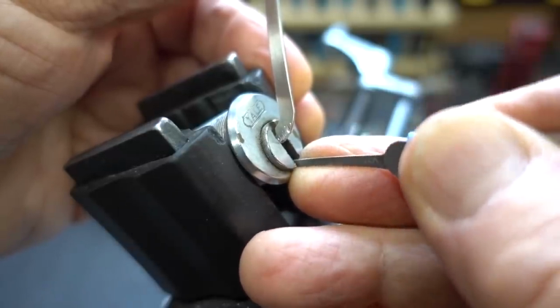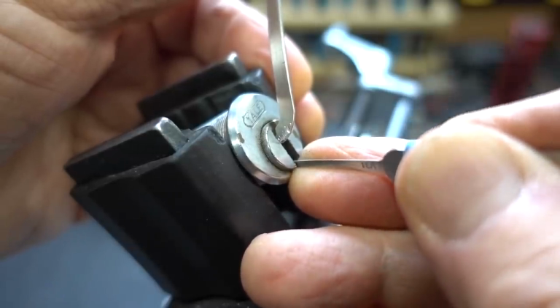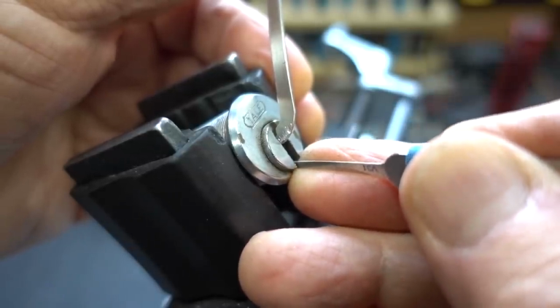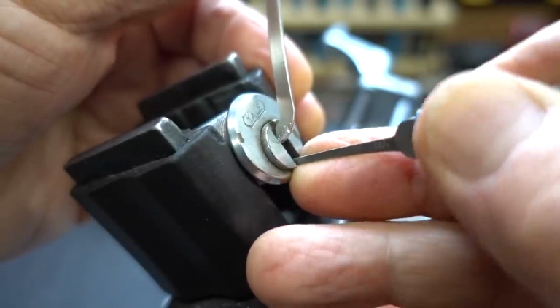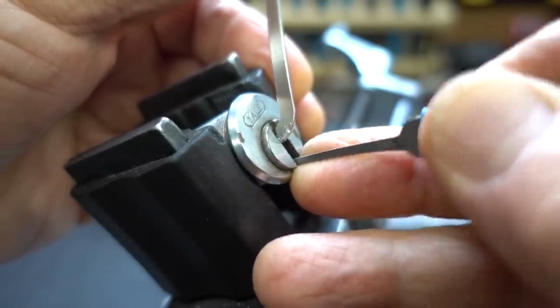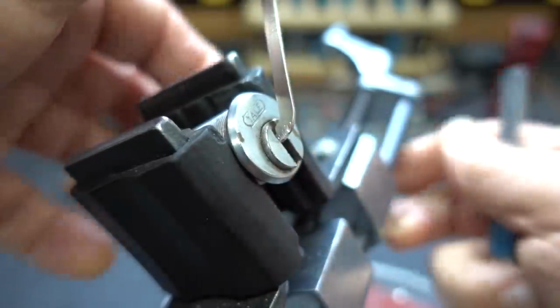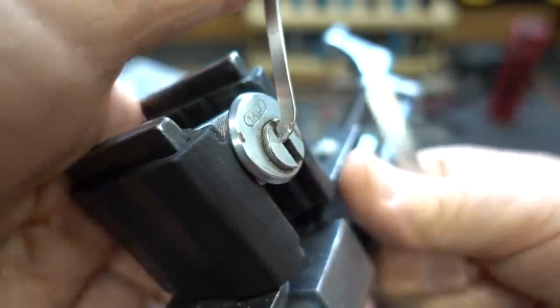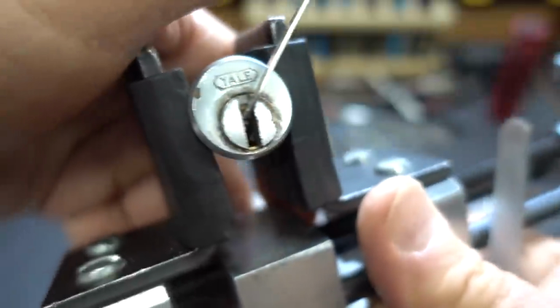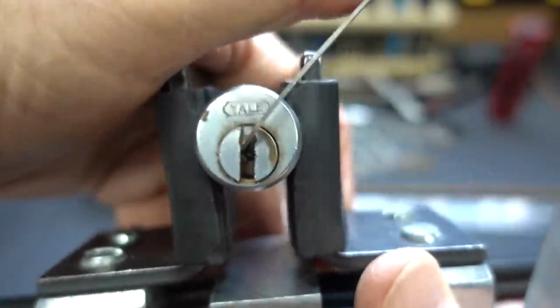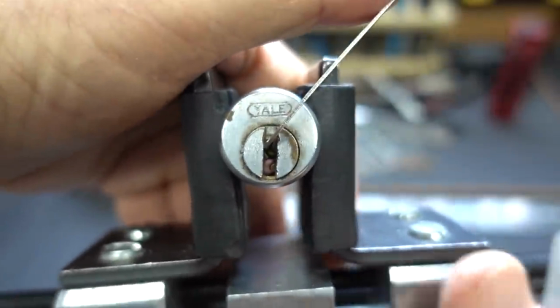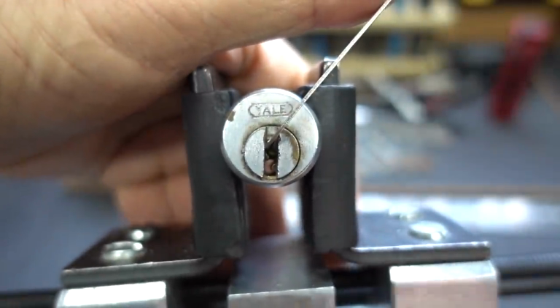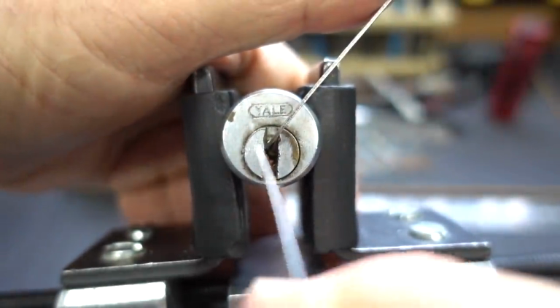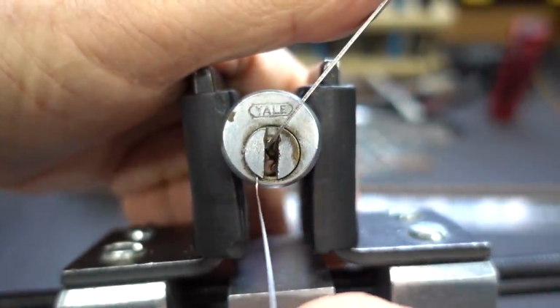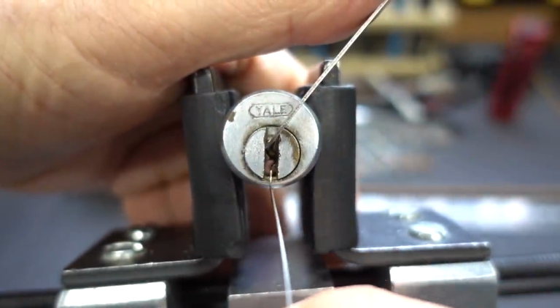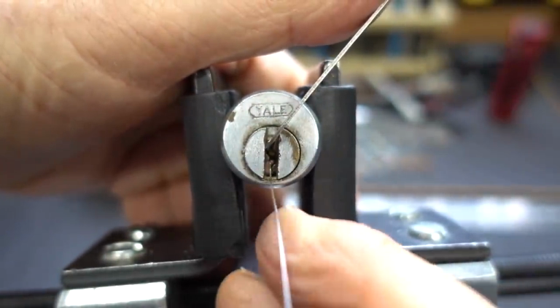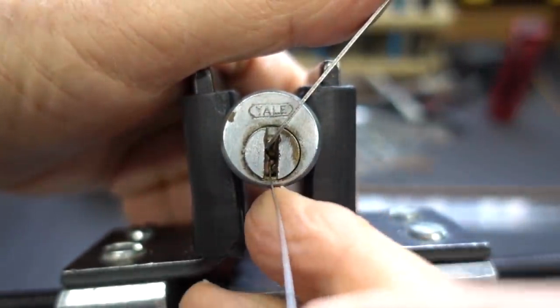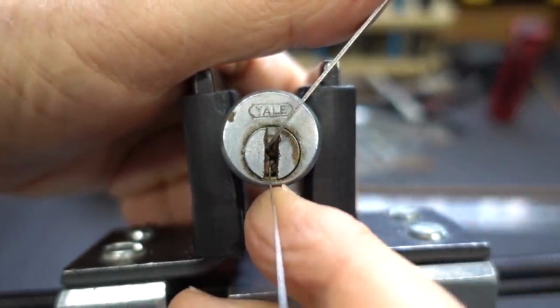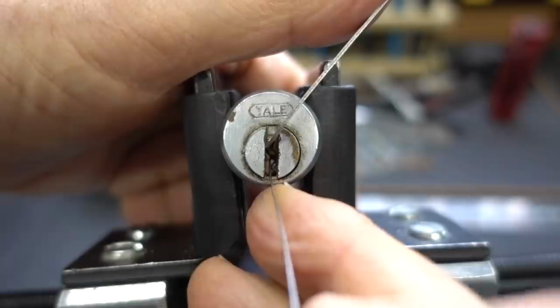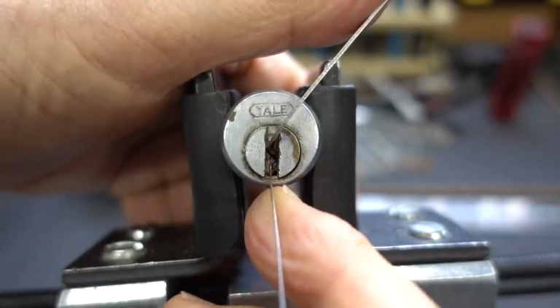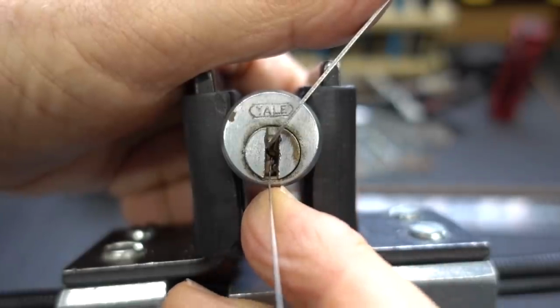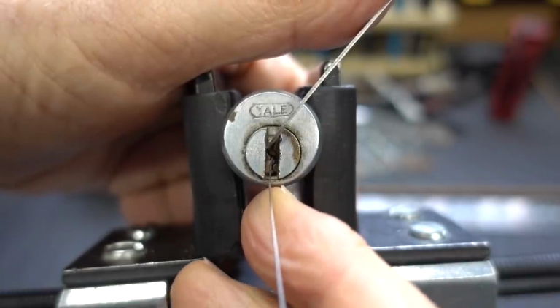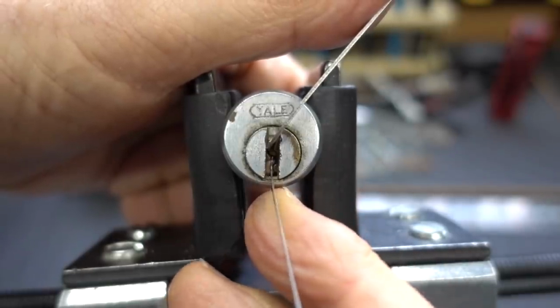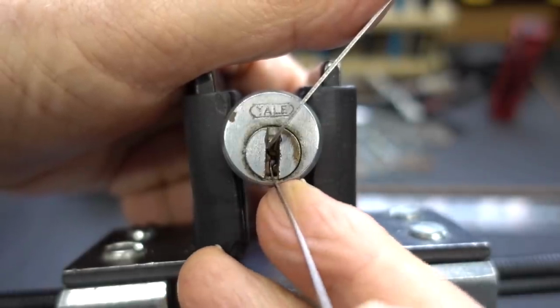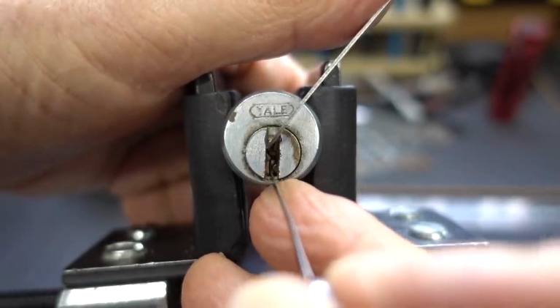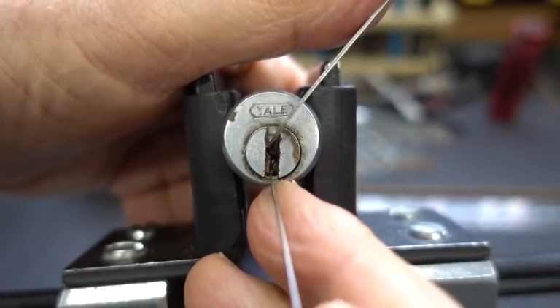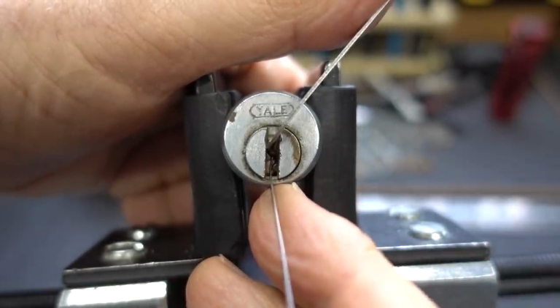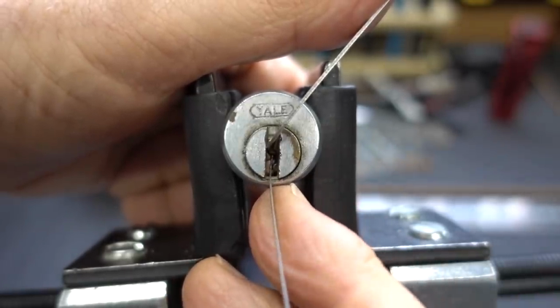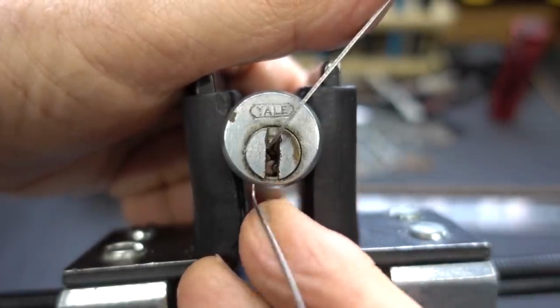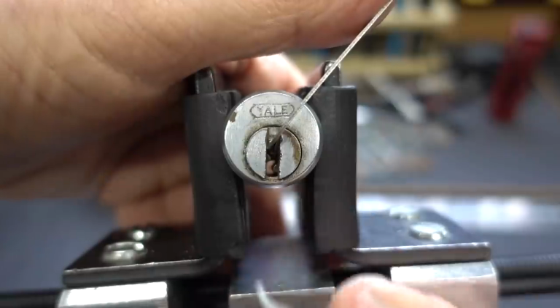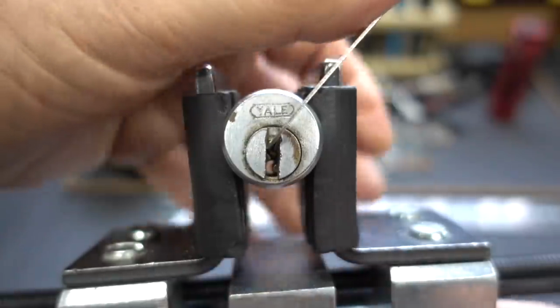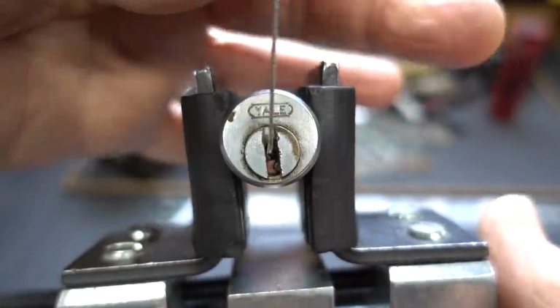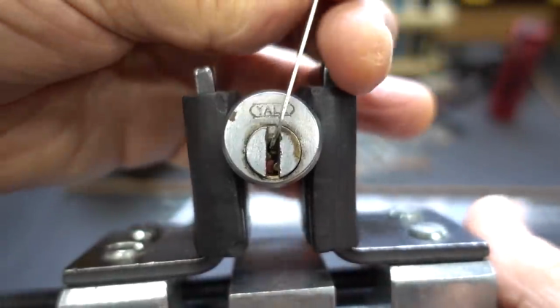Nope — he's dragging. When he goes up in there, that piece of warding right there is snagging him. Just barely, but enough to rob all of the feedback. So let's try something.